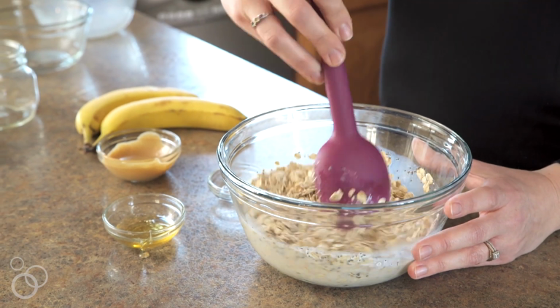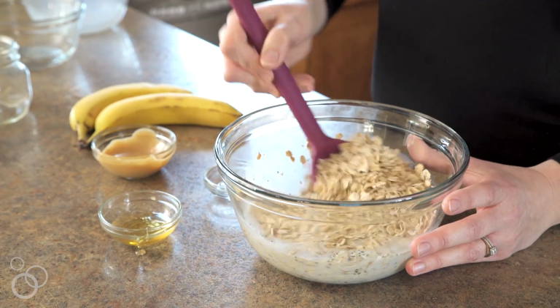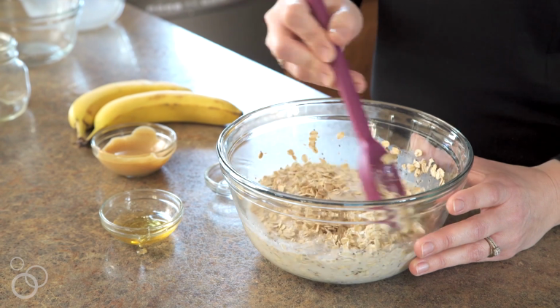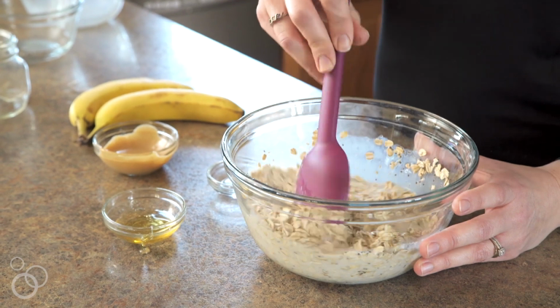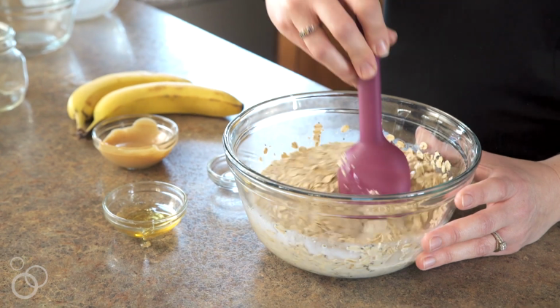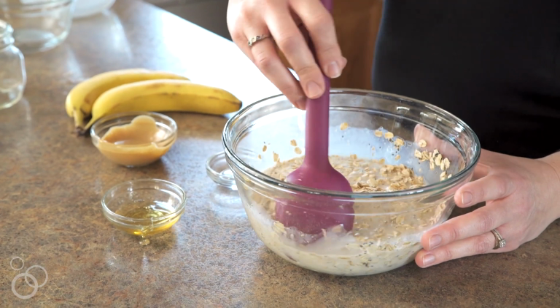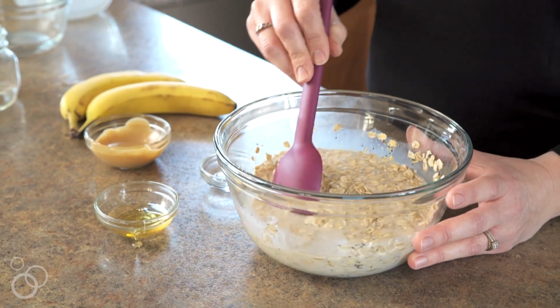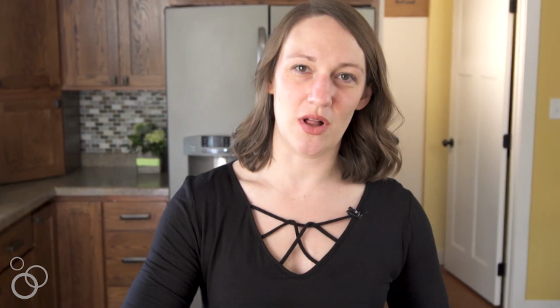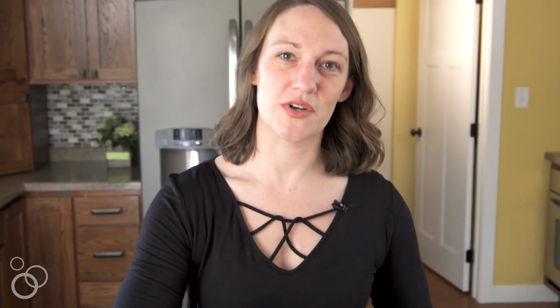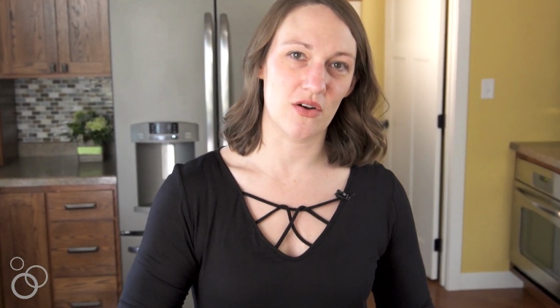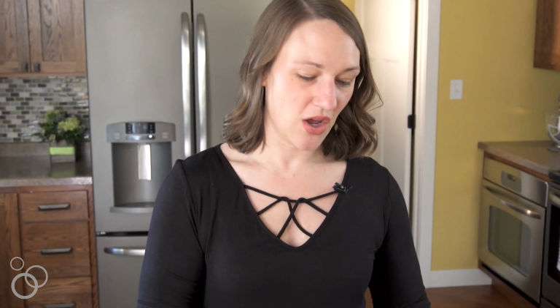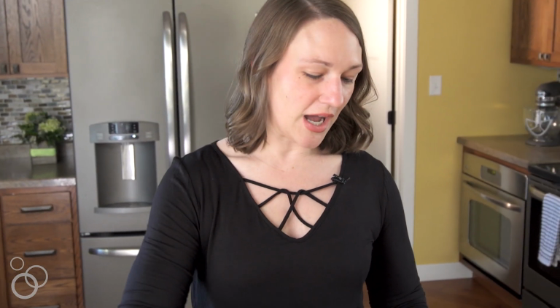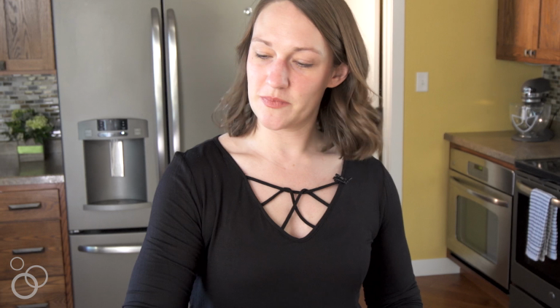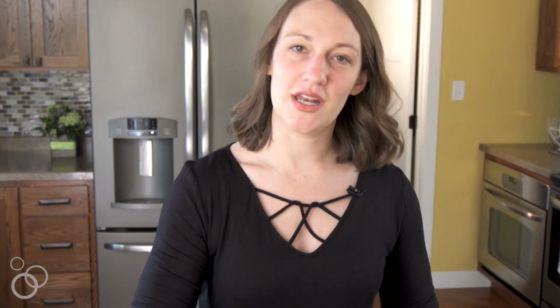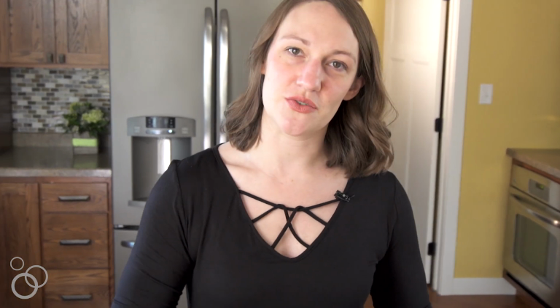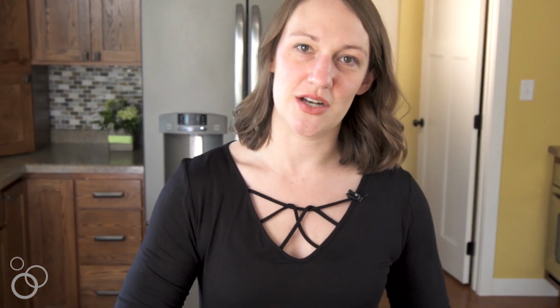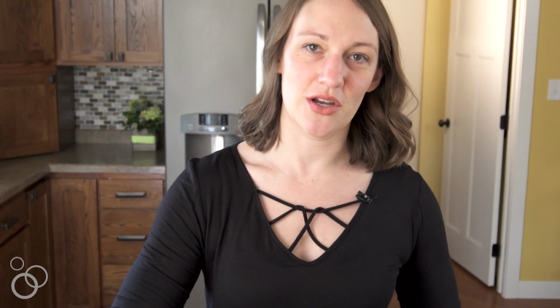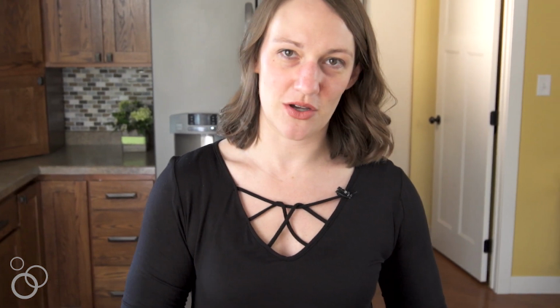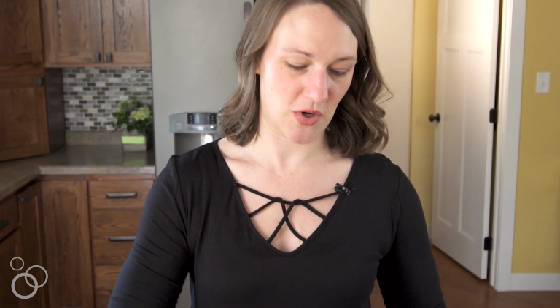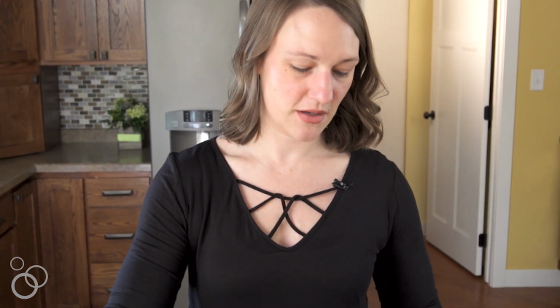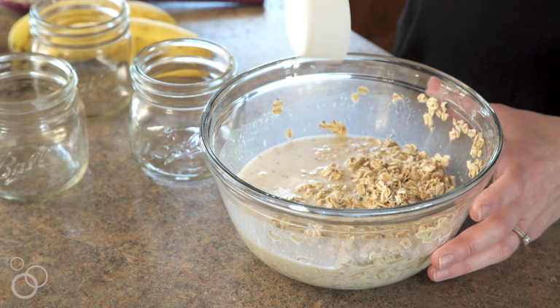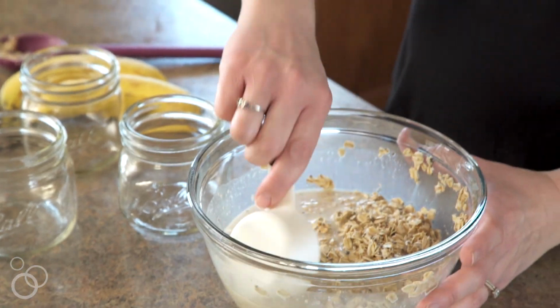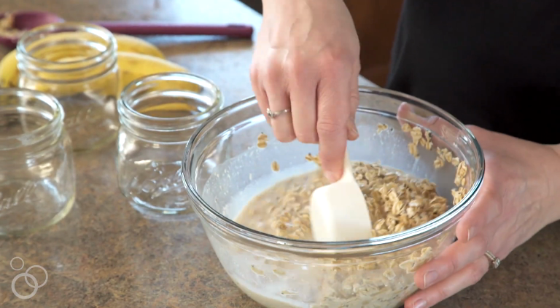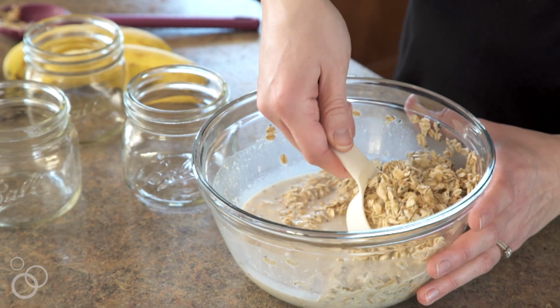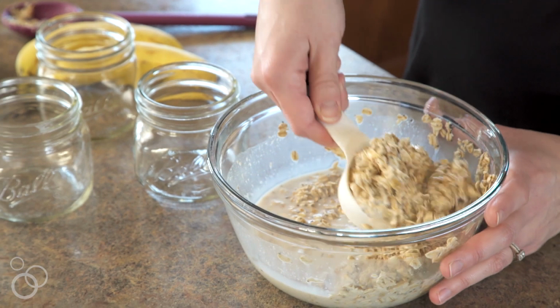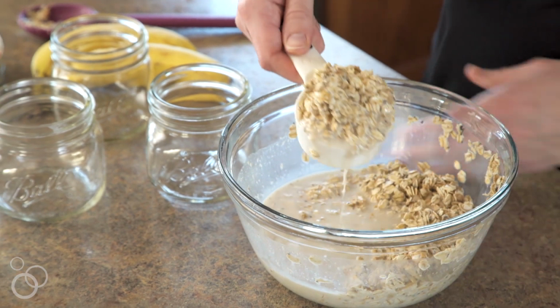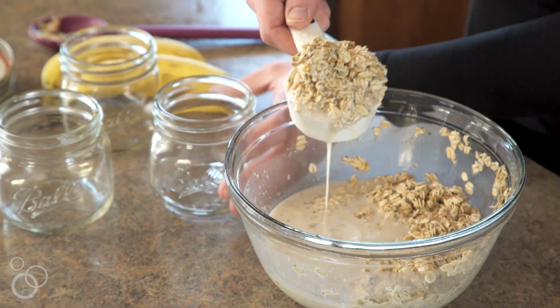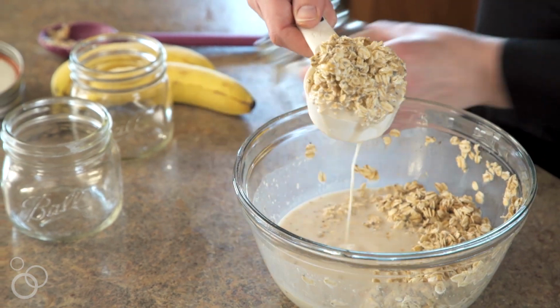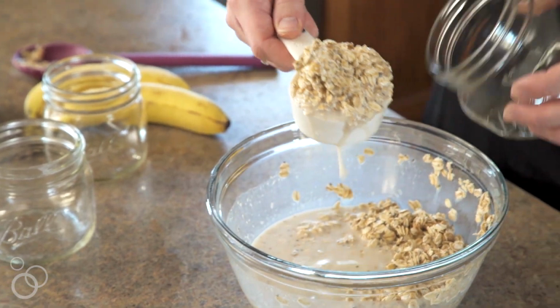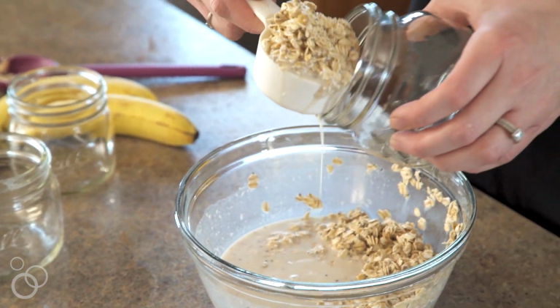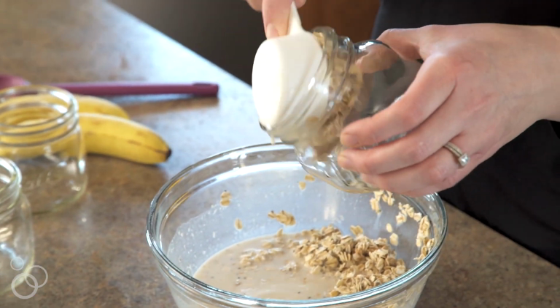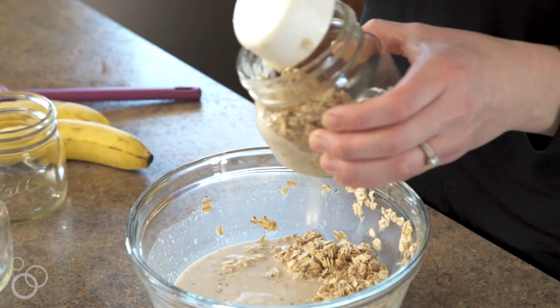Once that is combined, you can either leave this in the bowl and refrigerate it overnight, or I like to put it in individual containers so I can grab it and go in the morning. Just scoop them into the mason jars — I use a measuring cup so I can get them in there nice and neat.